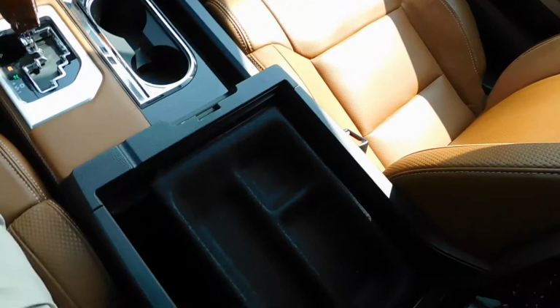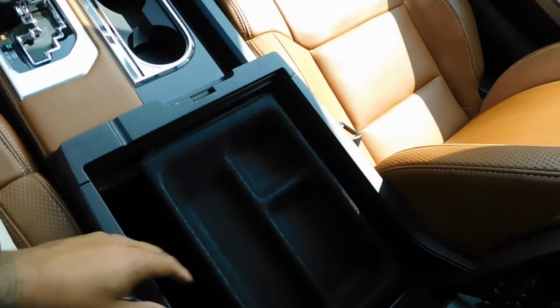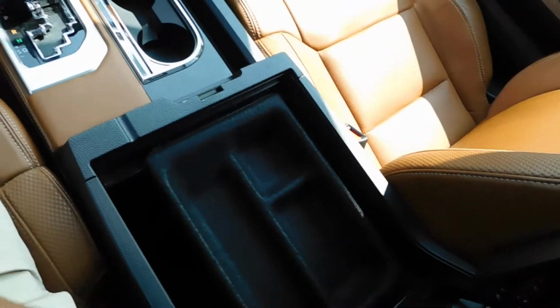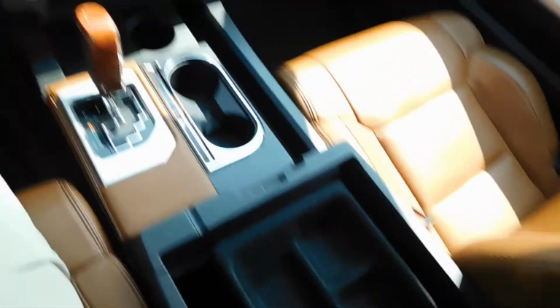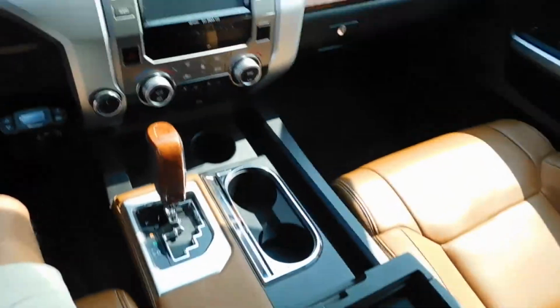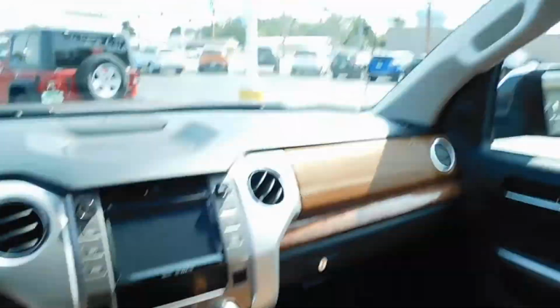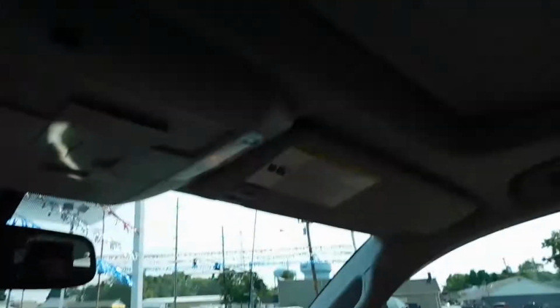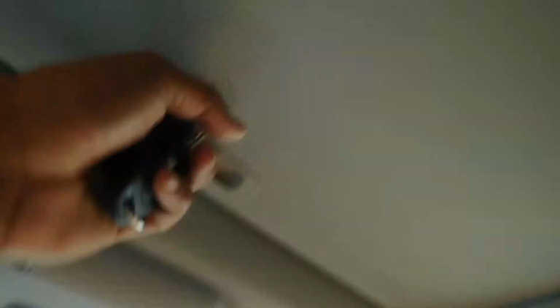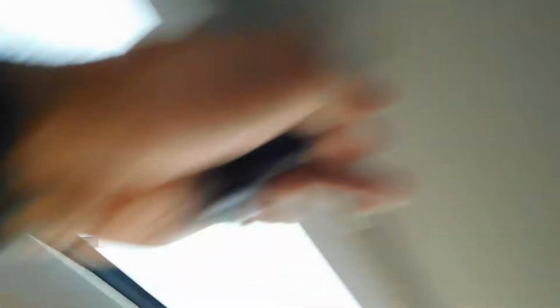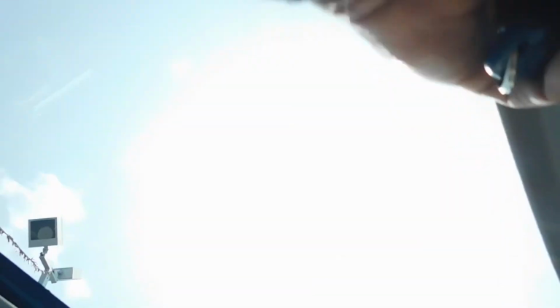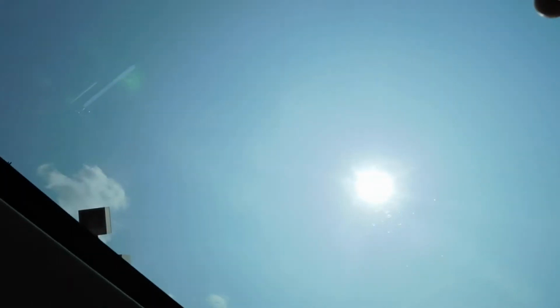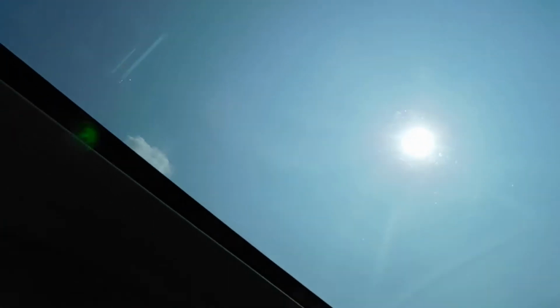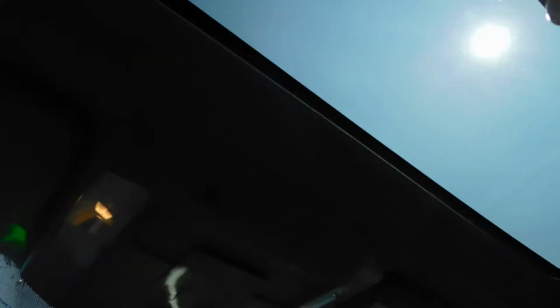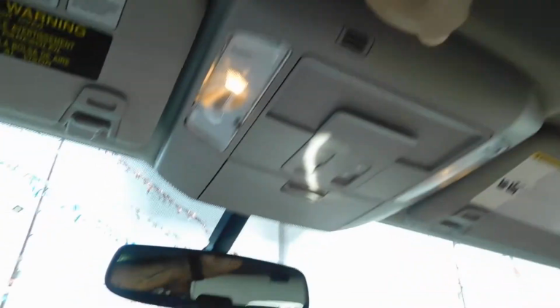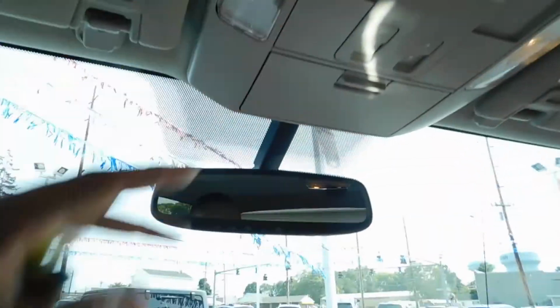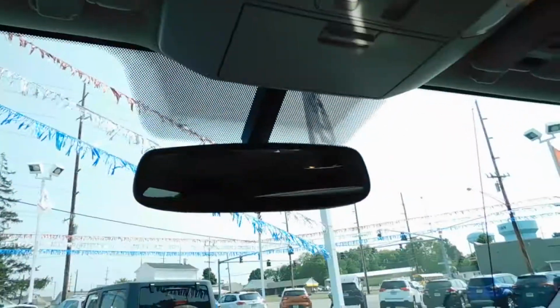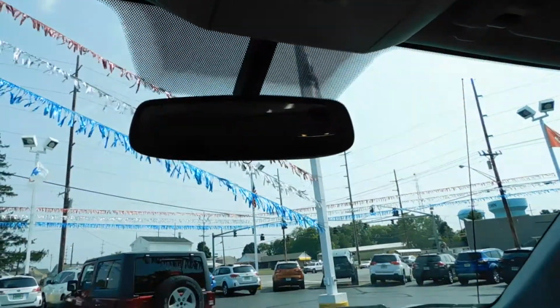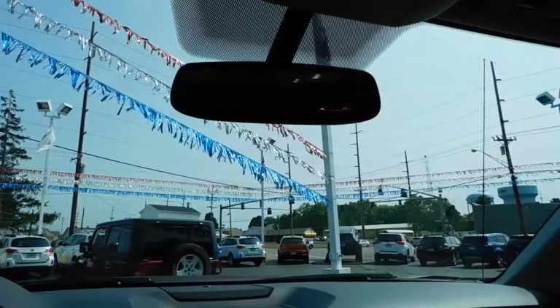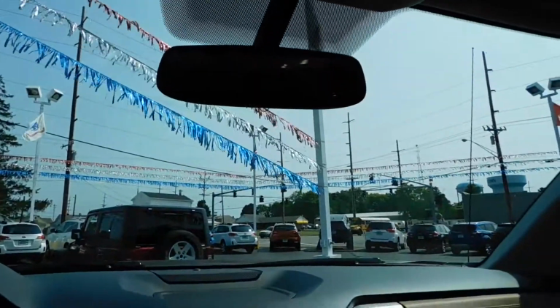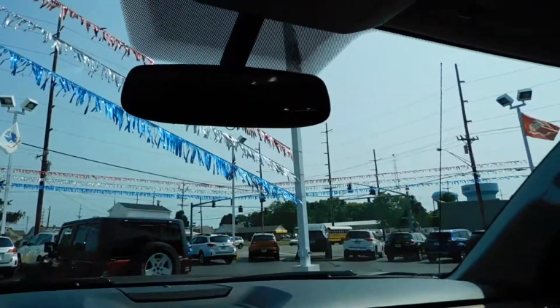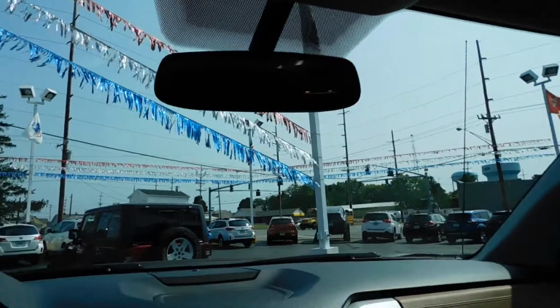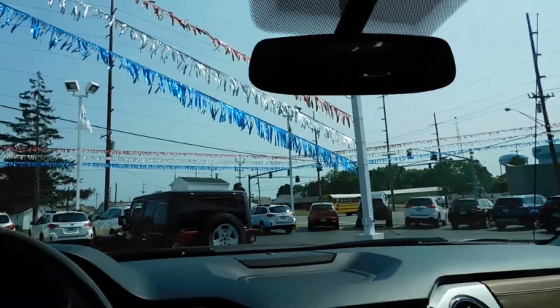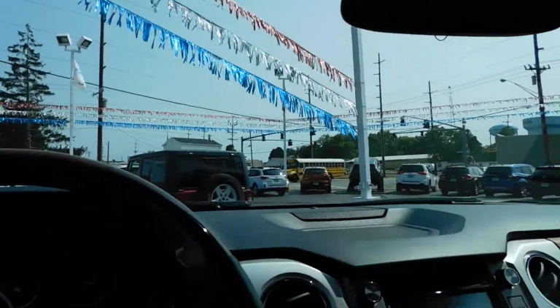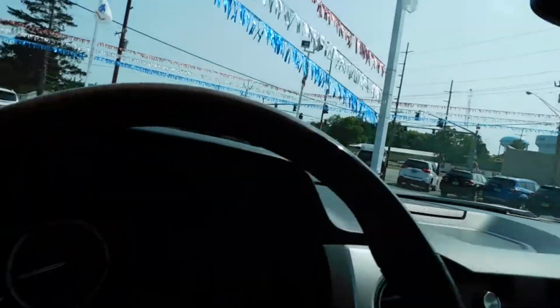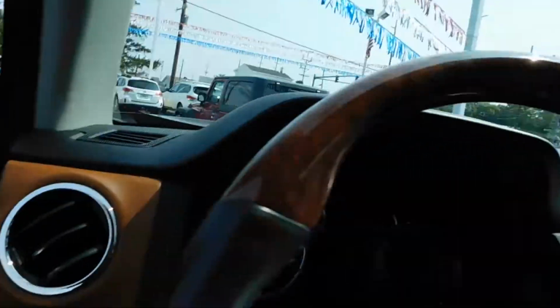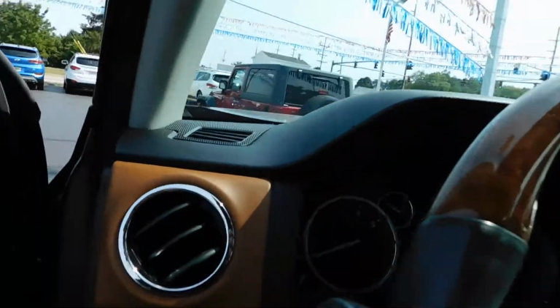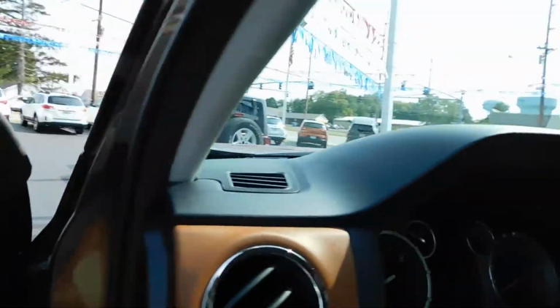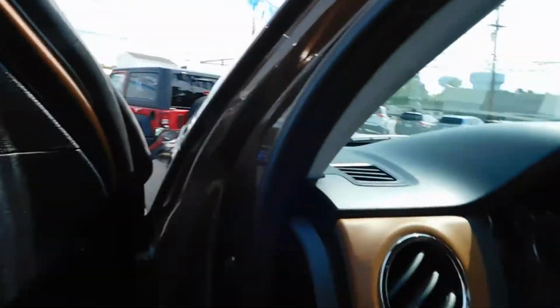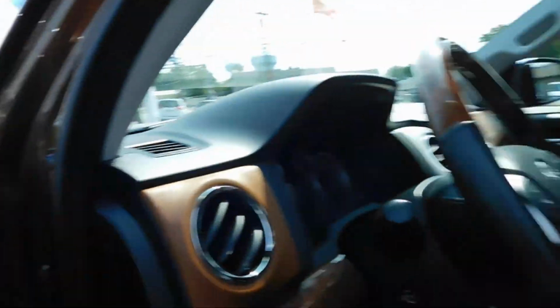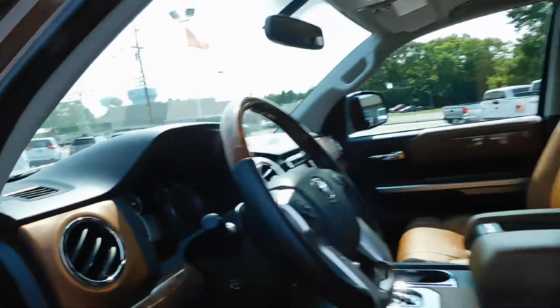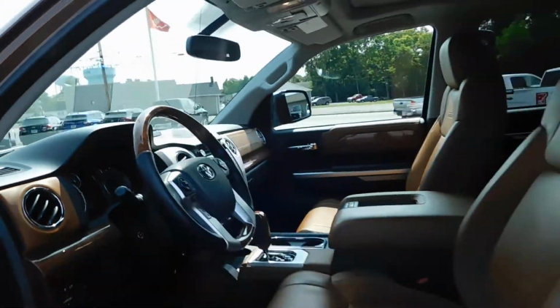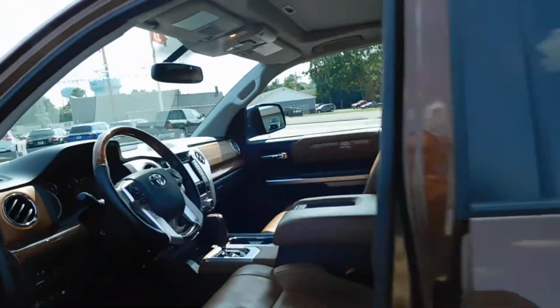Tons of storage options in here. You've got your power sunroof and your HomeLink system — every single option you could ever want.